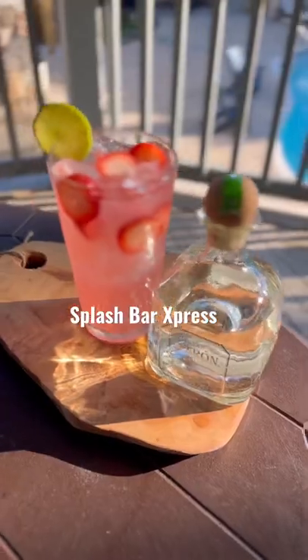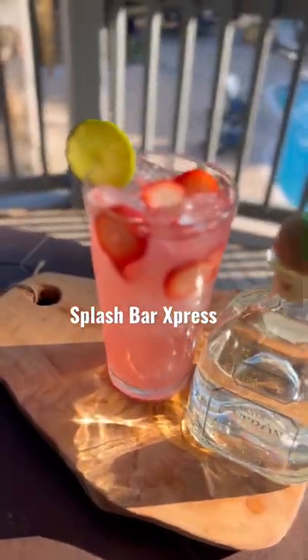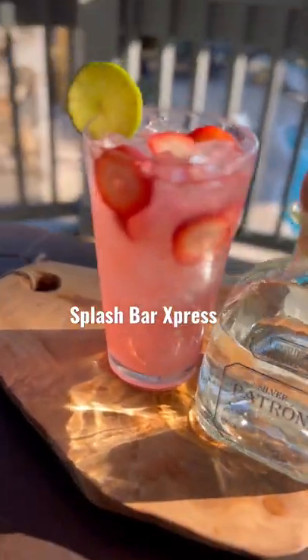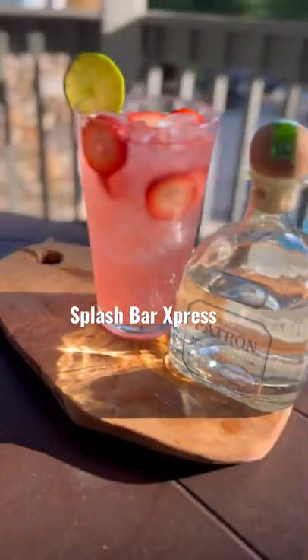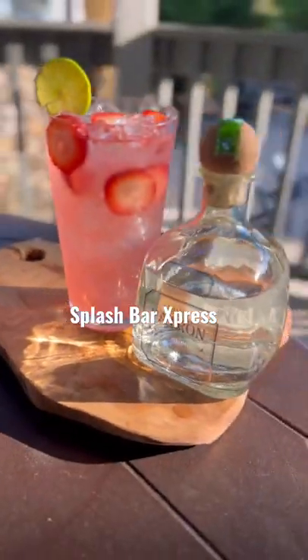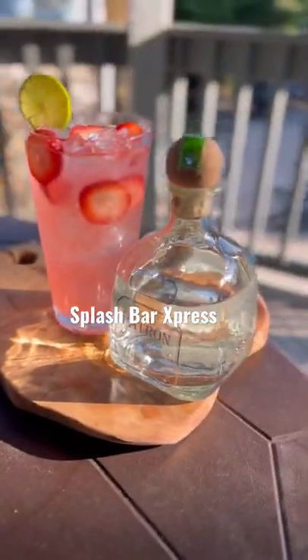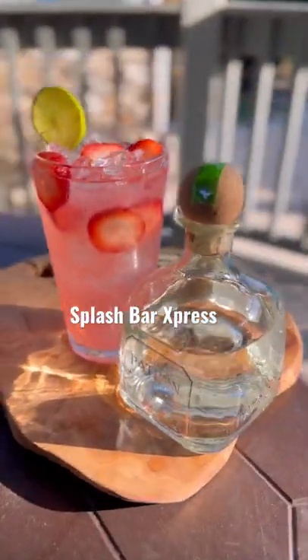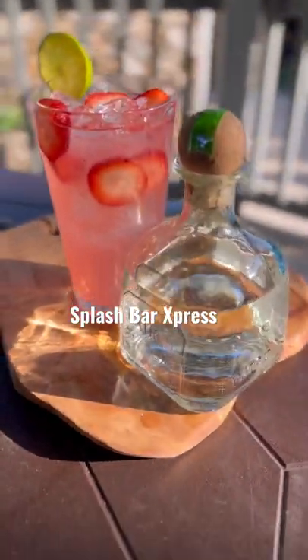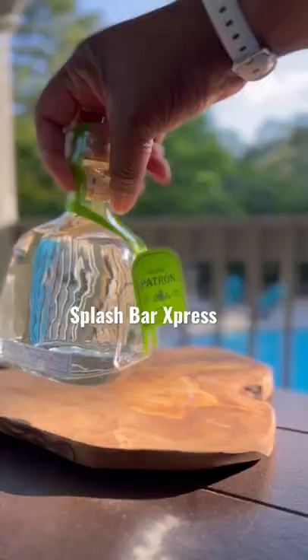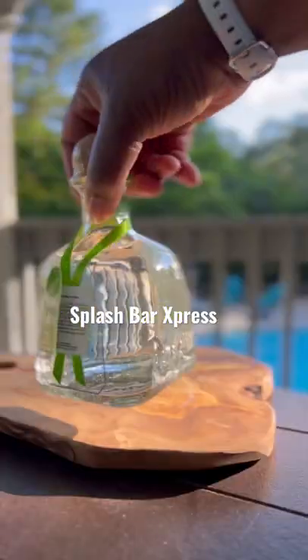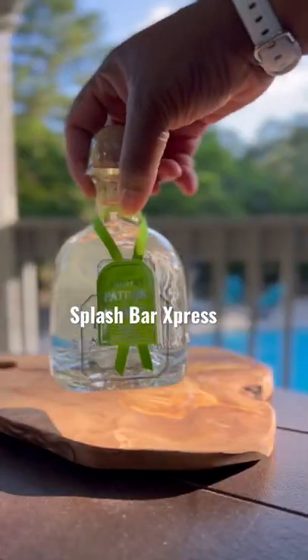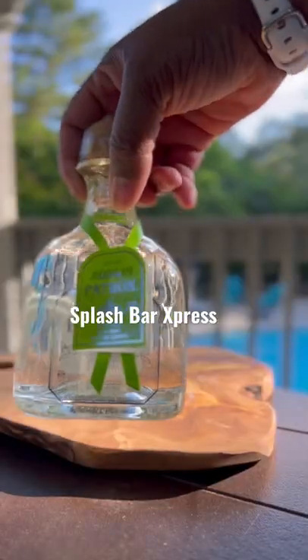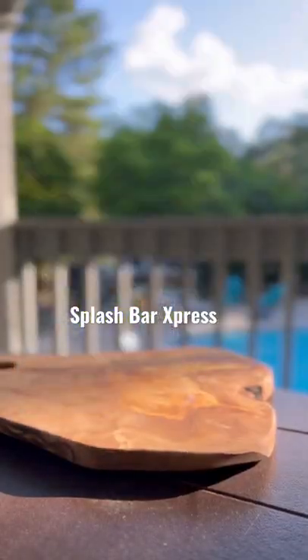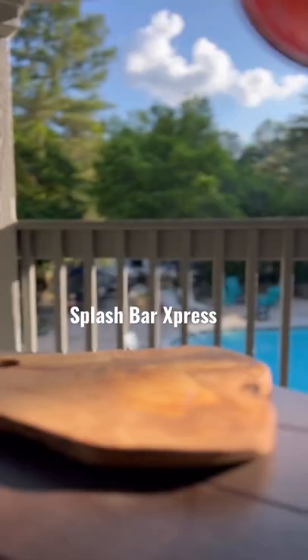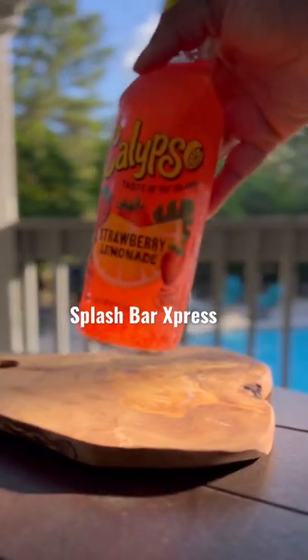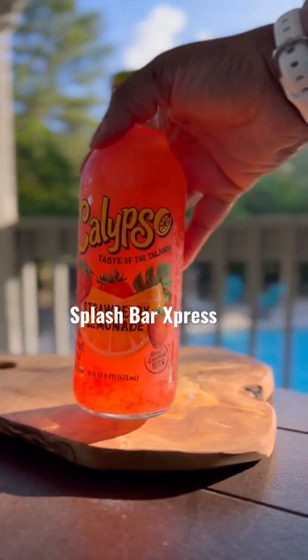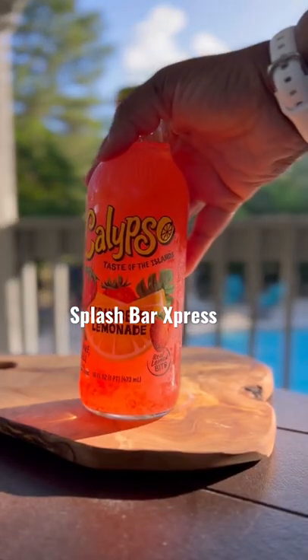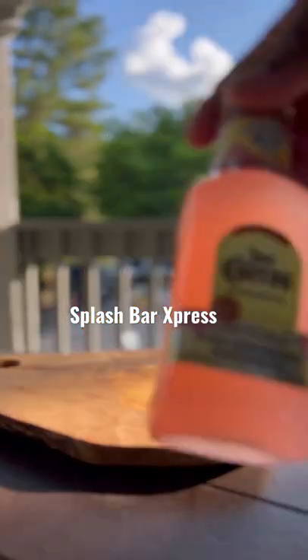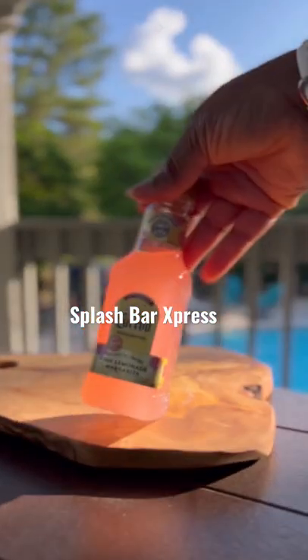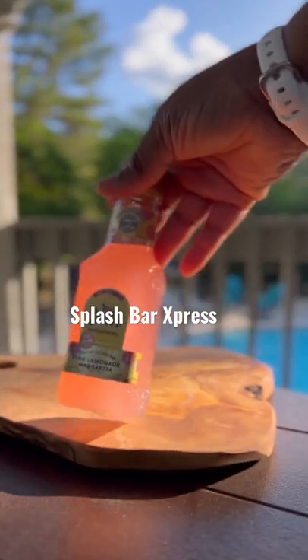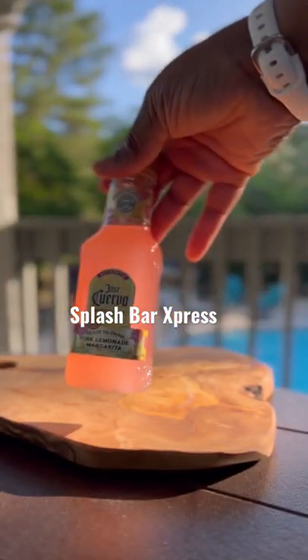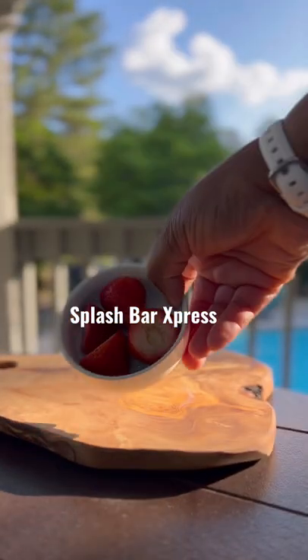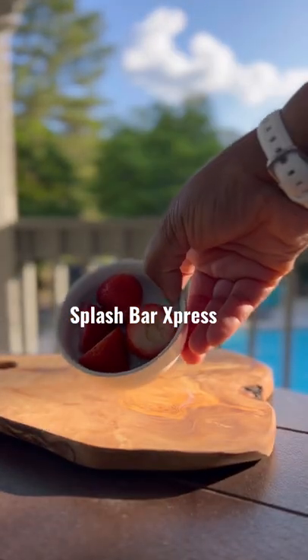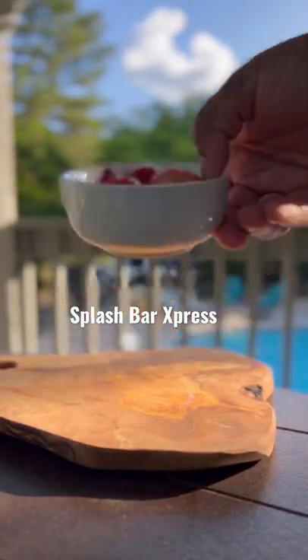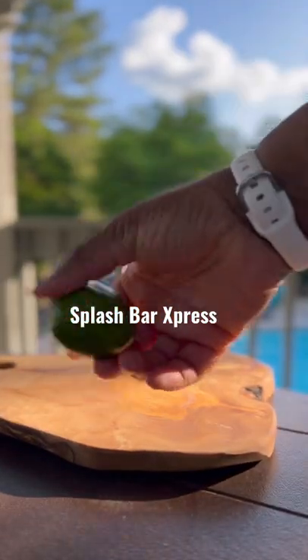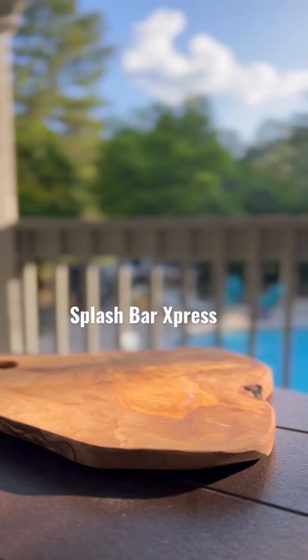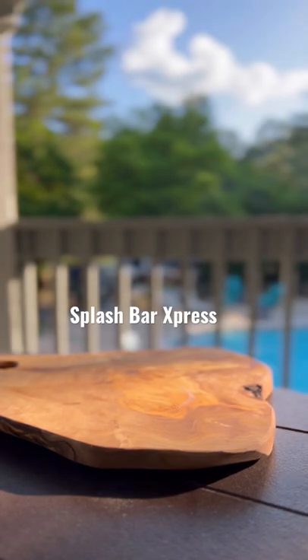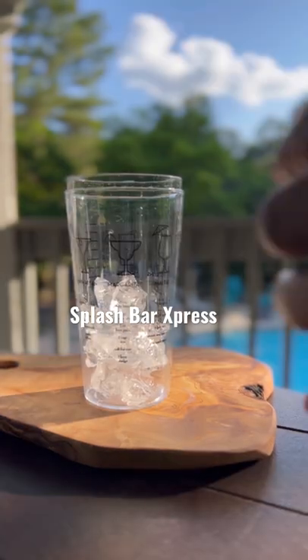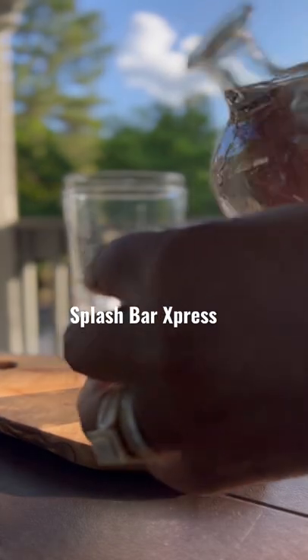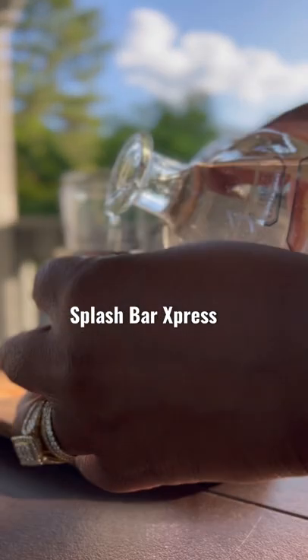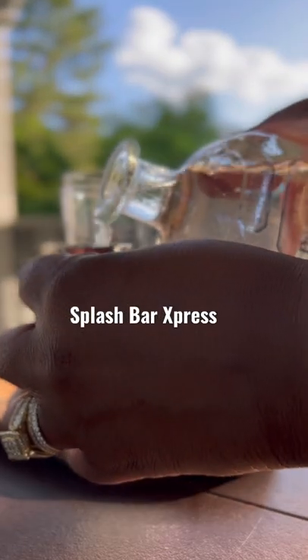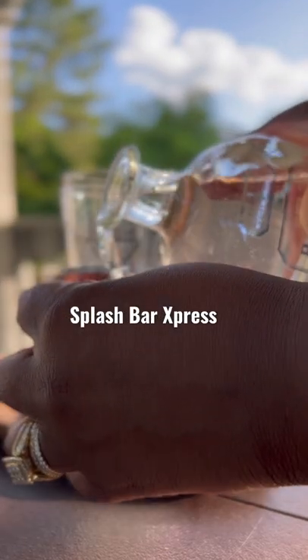This is our Pink Flamingo. We're gonna need some Patron — that's tequila — we're gonna need some strawberry lemonade, and then we're gonna need some pink lemonade margarita, strawberries, and lime.